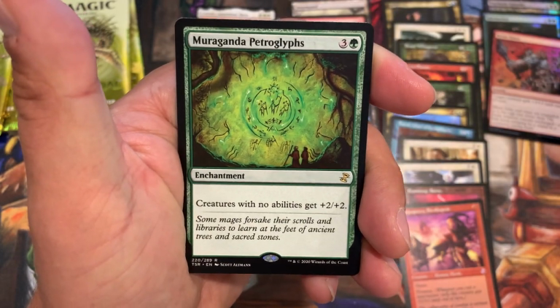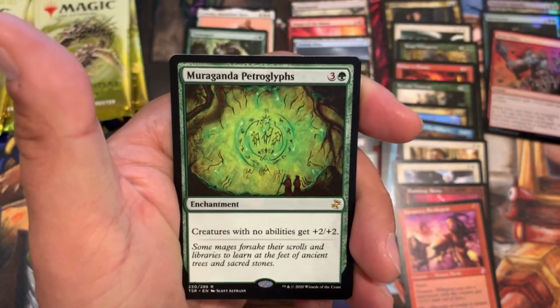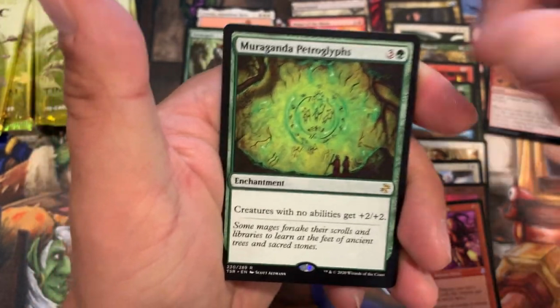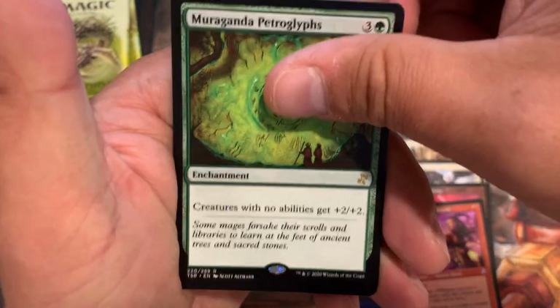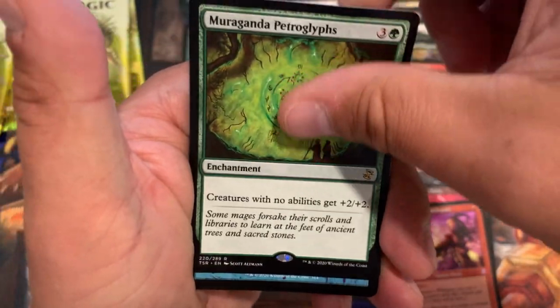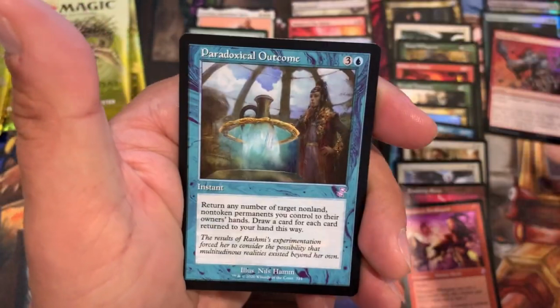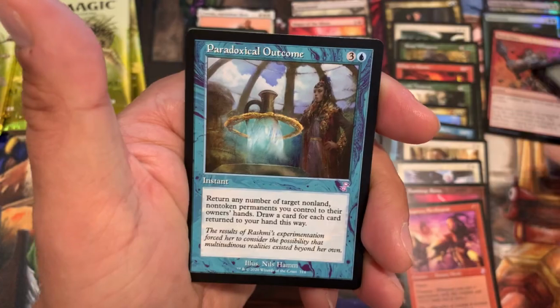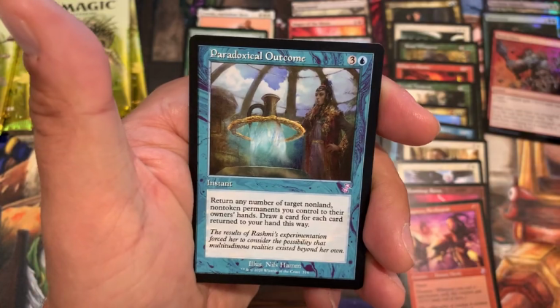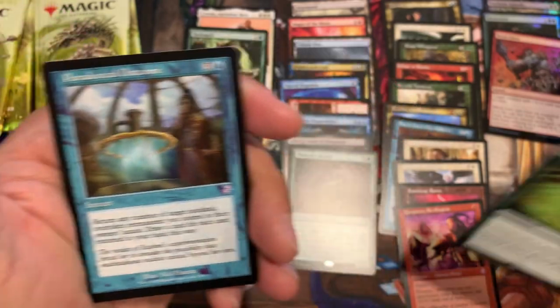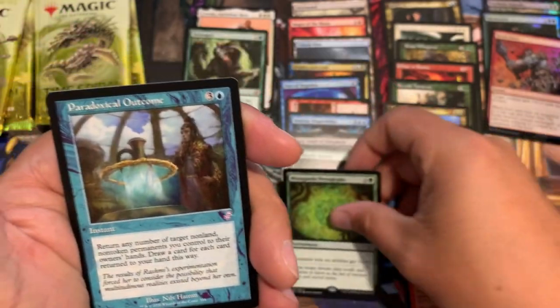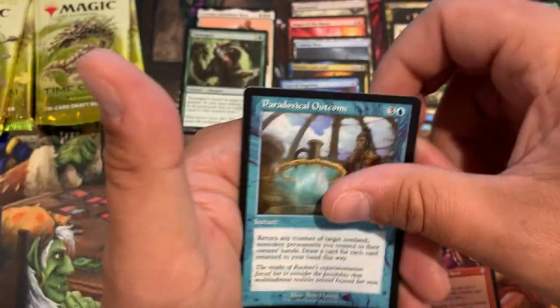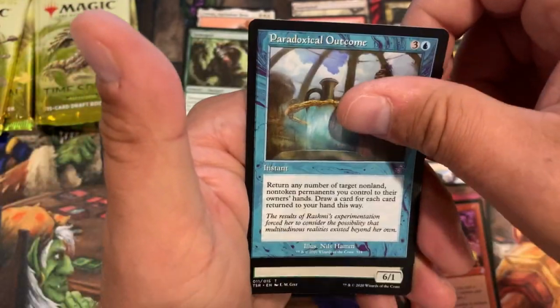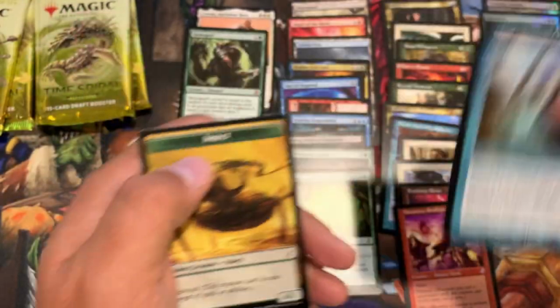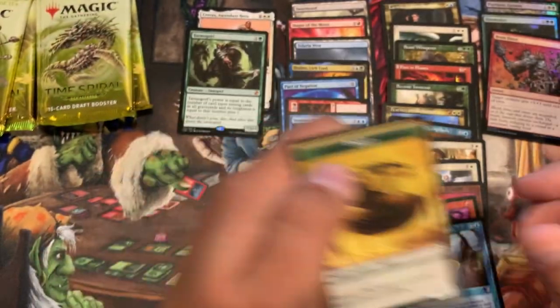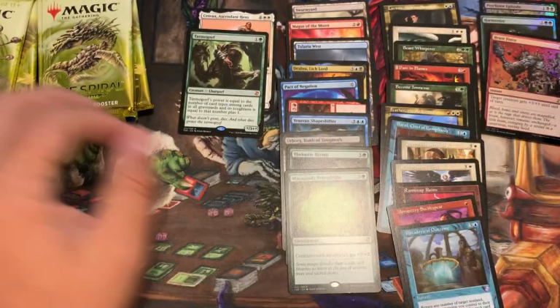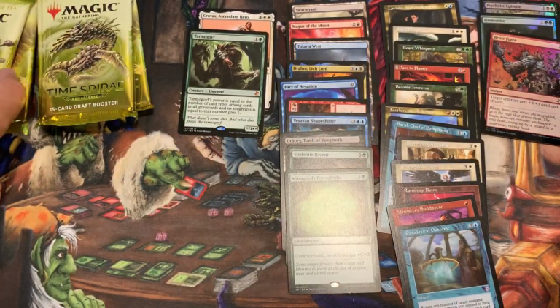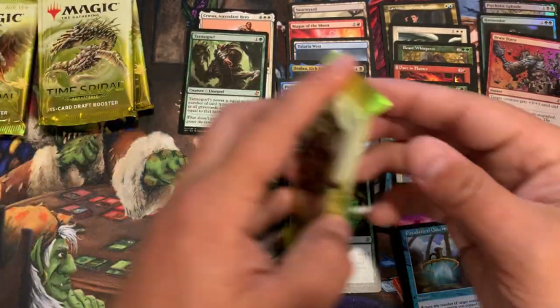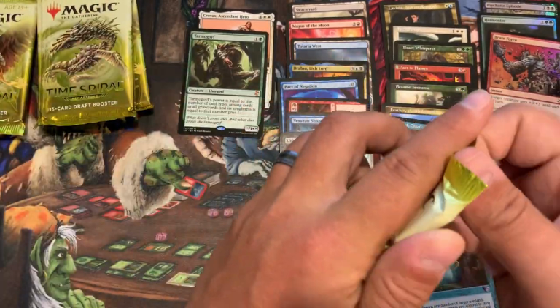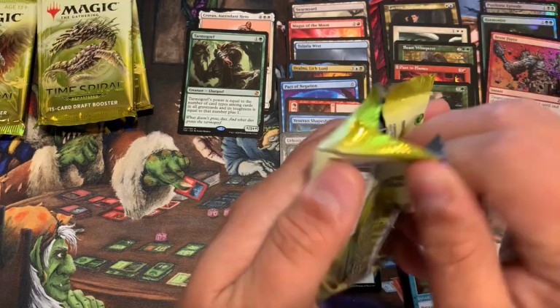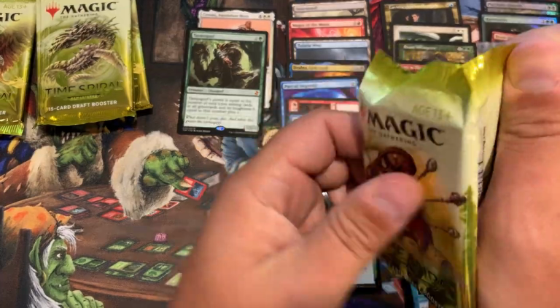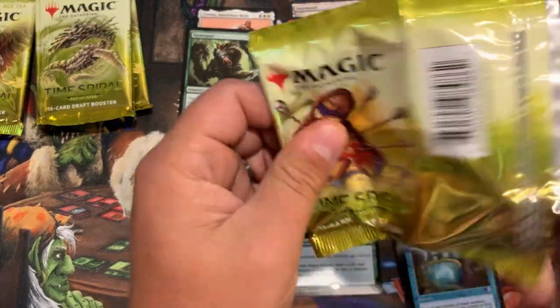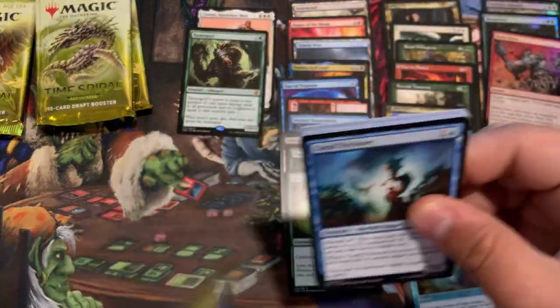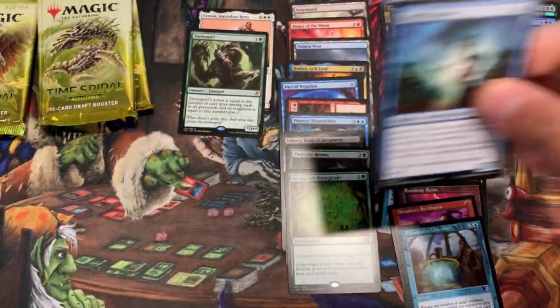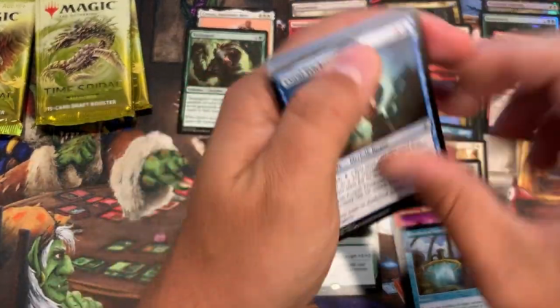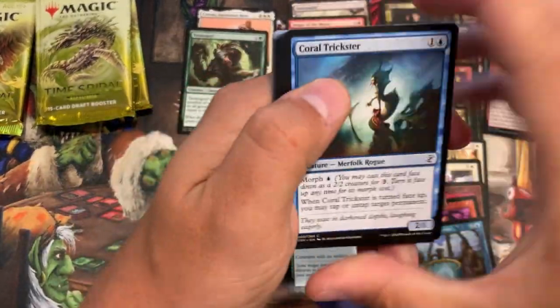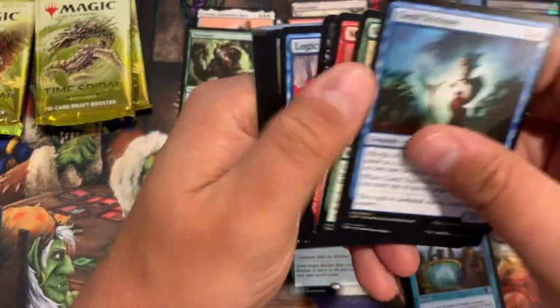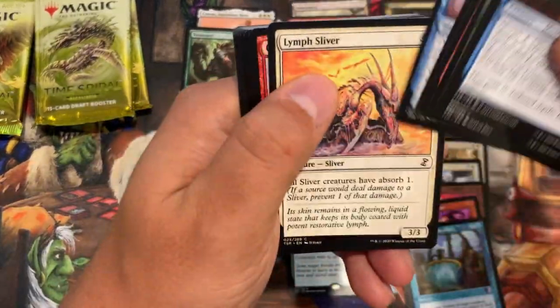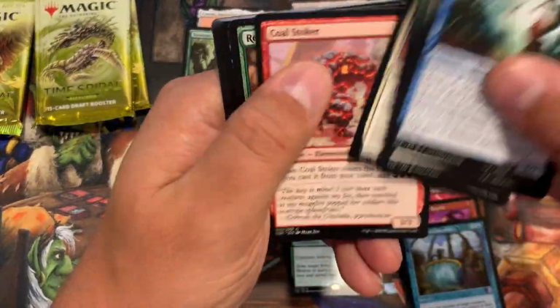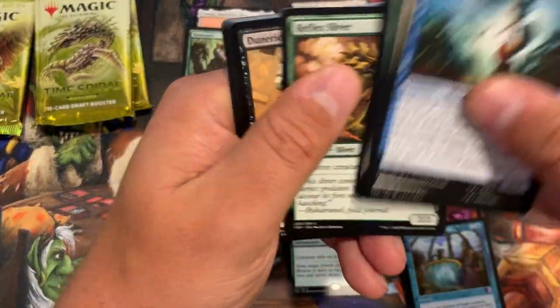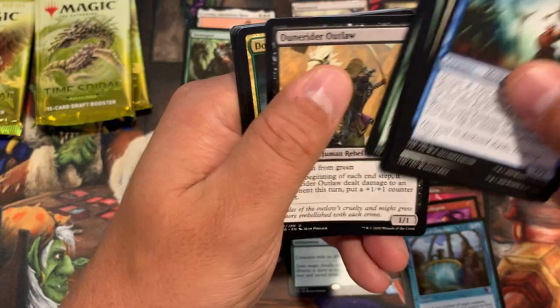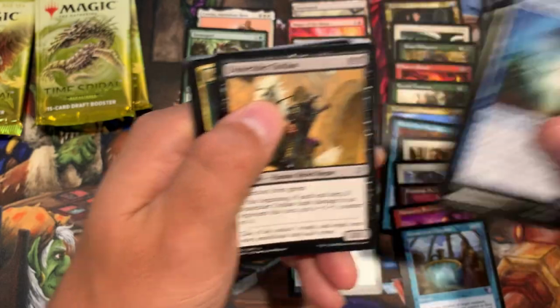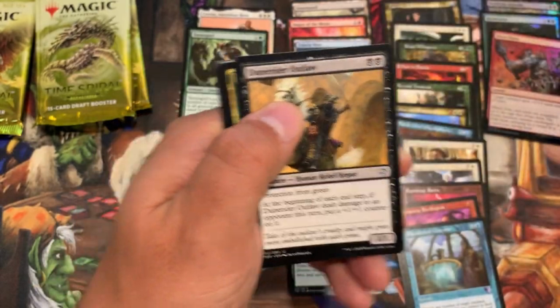Muraganda Petroglyphs, and a Paradoxical Outcome and token. We're hitting a slow spot now — no foil rares in this video, no throwback foils in this video.